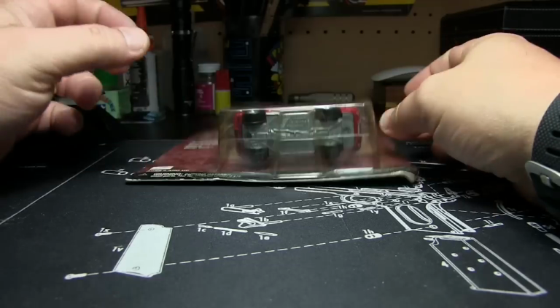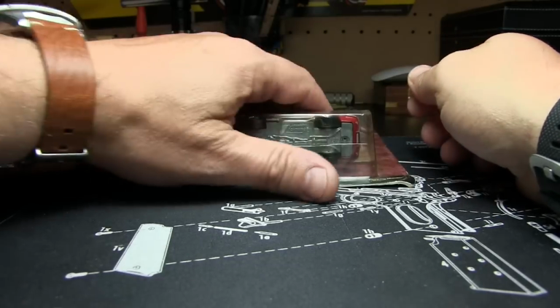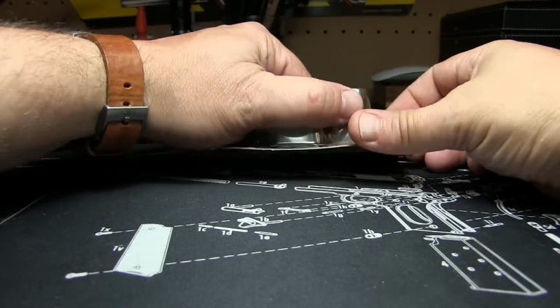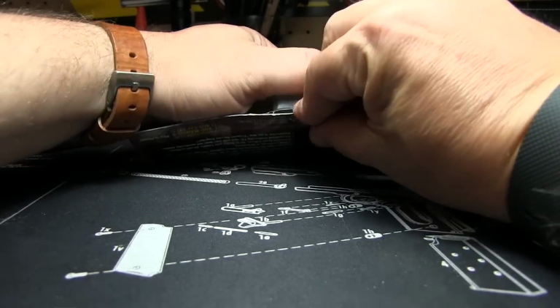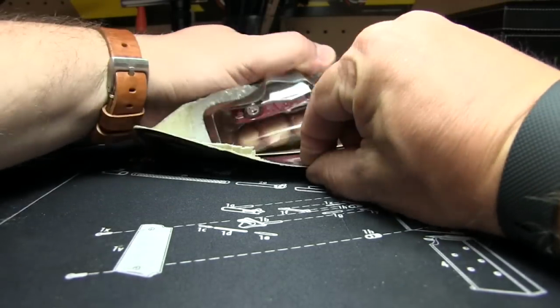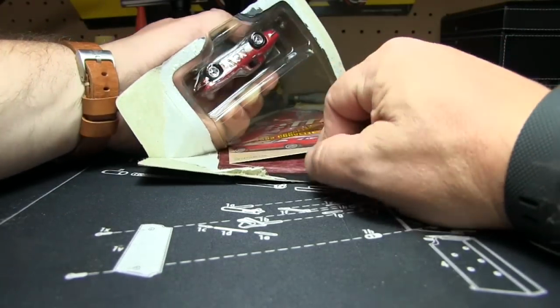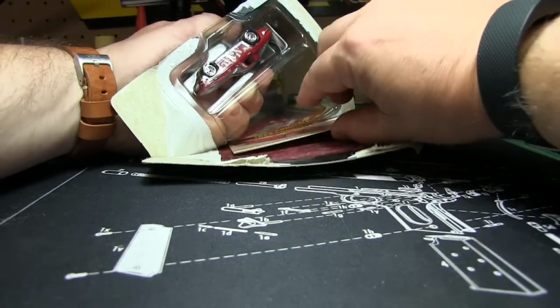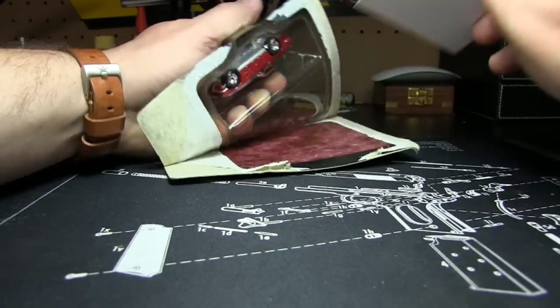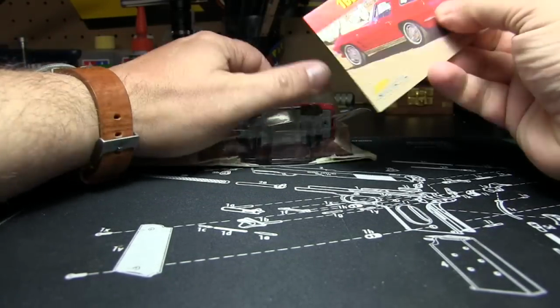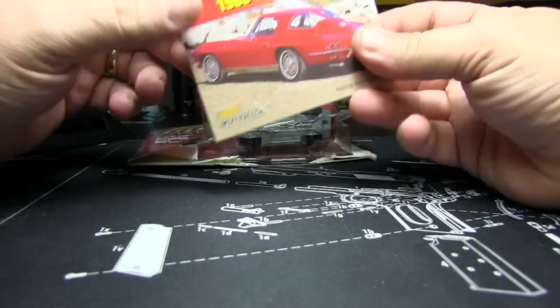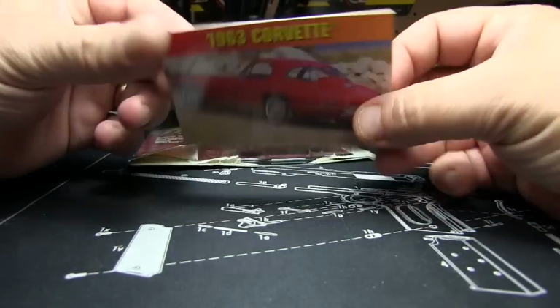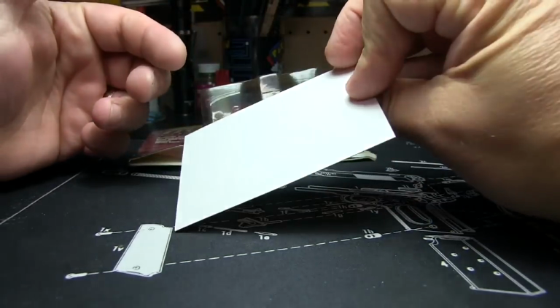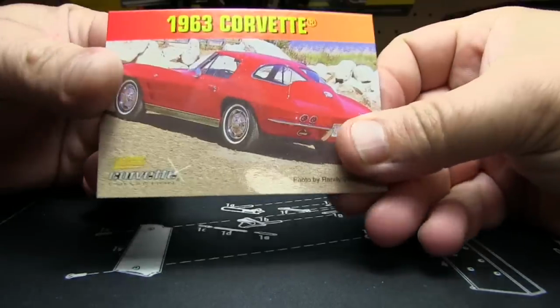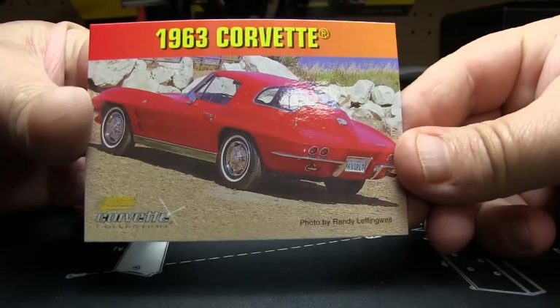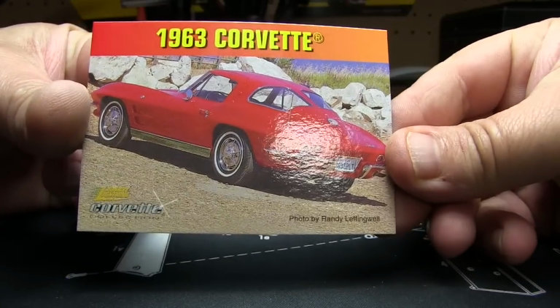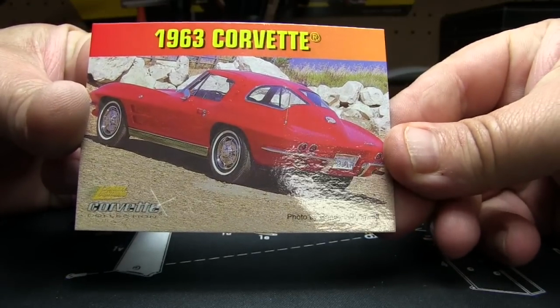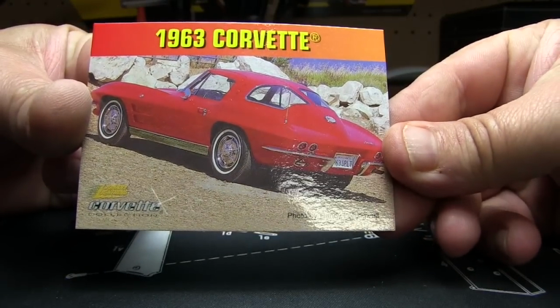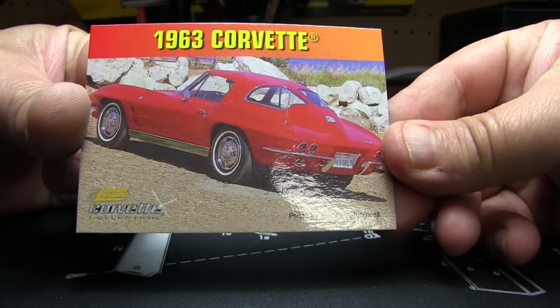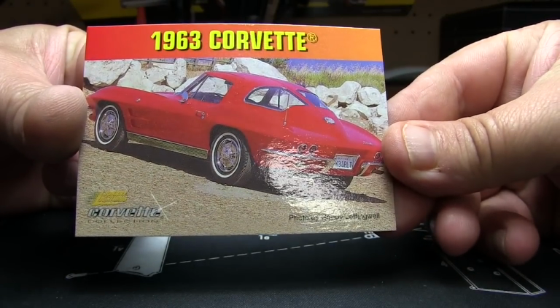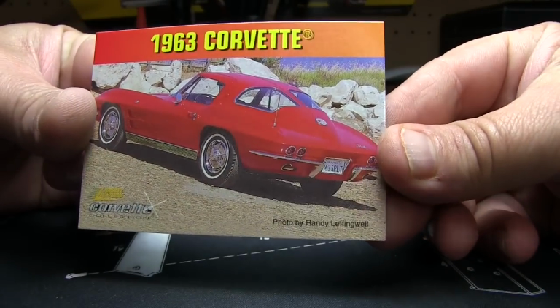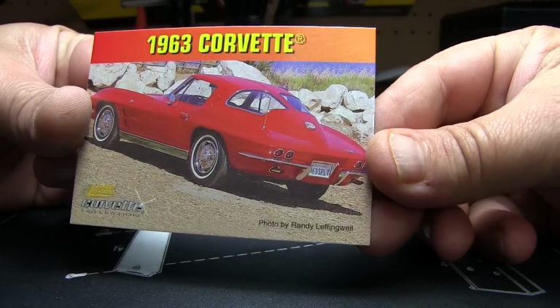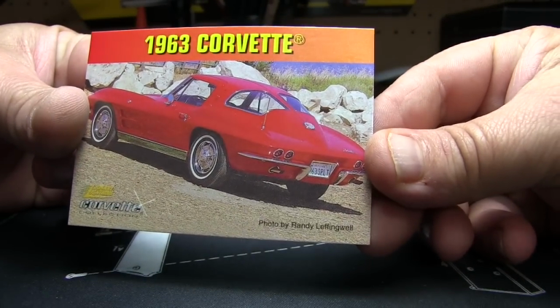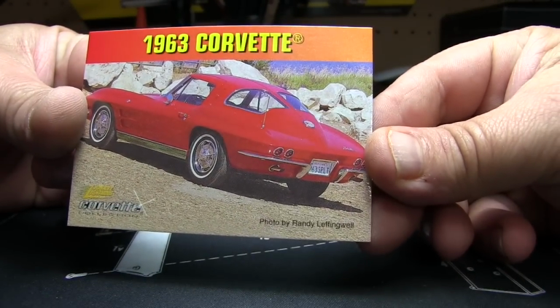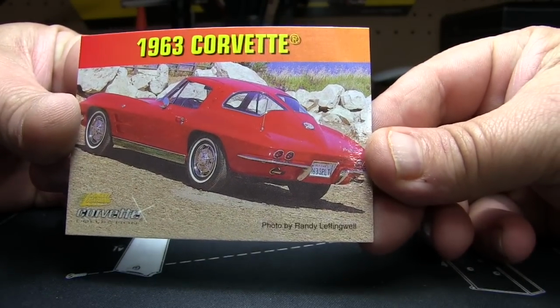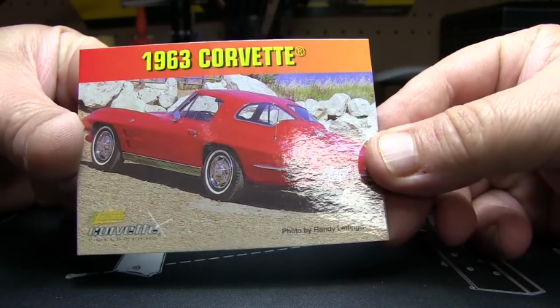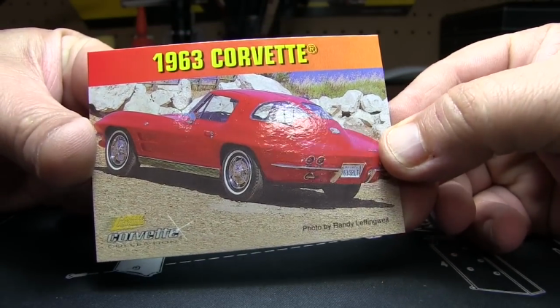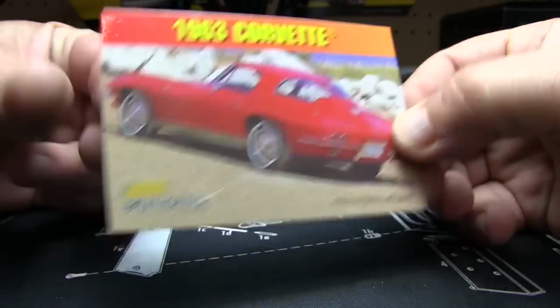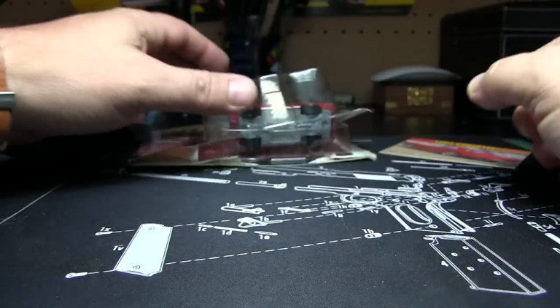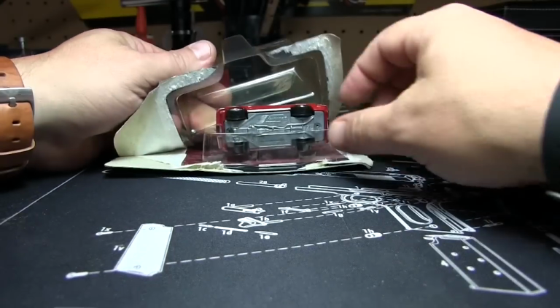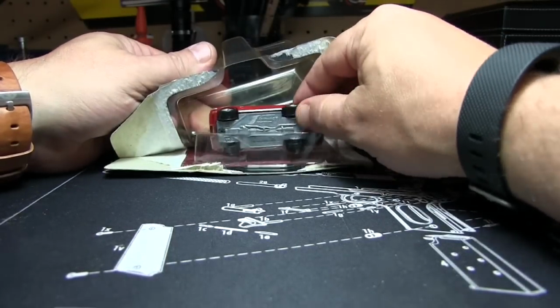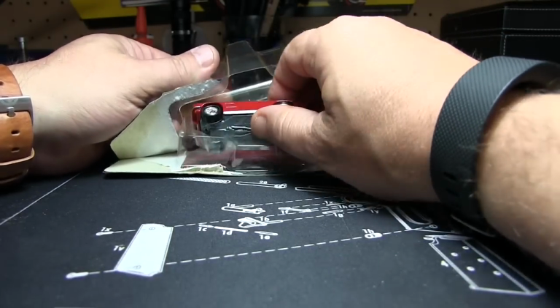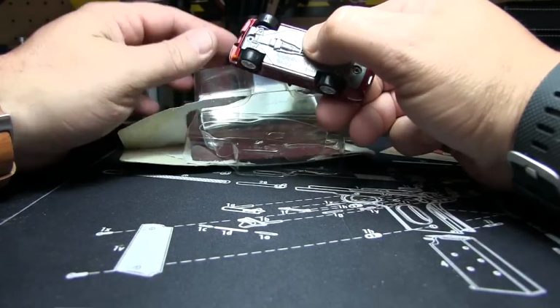Go ahead and crack it here. First we'll look at the card. Nothing on the back, but here's the card — just a Corvette collection. There you go, that's what it looks like, and here's what the card looks like.